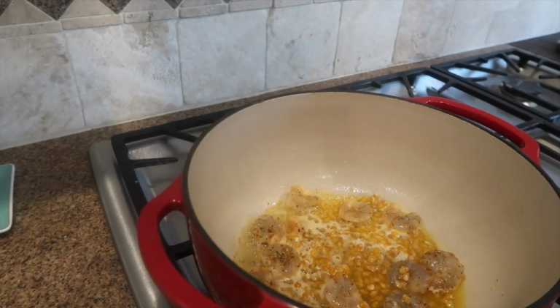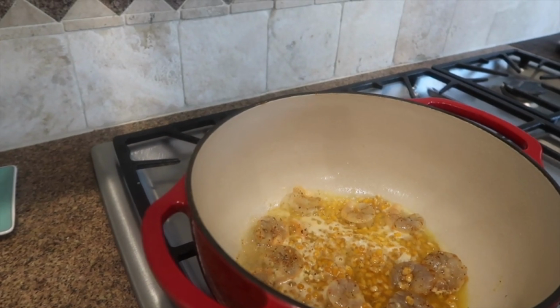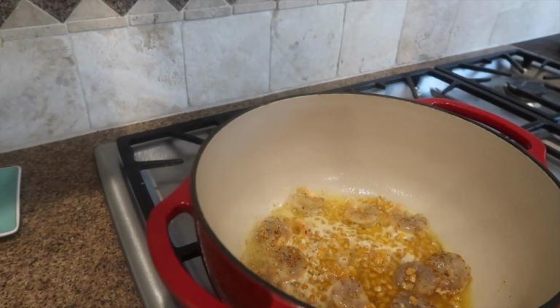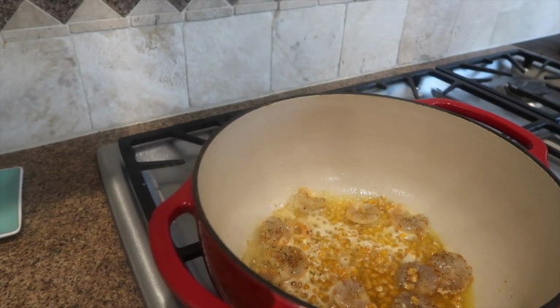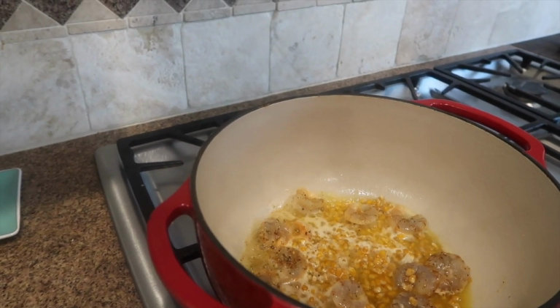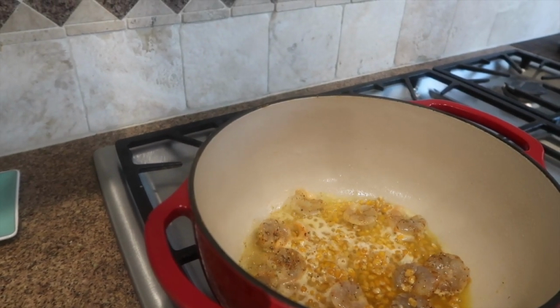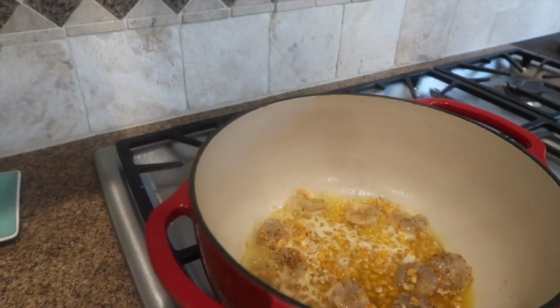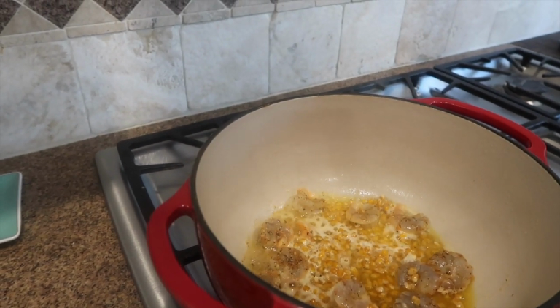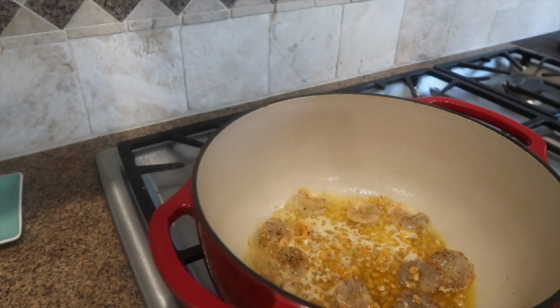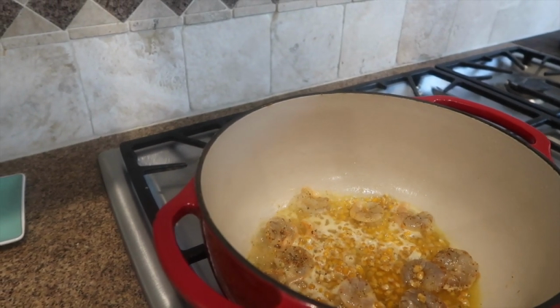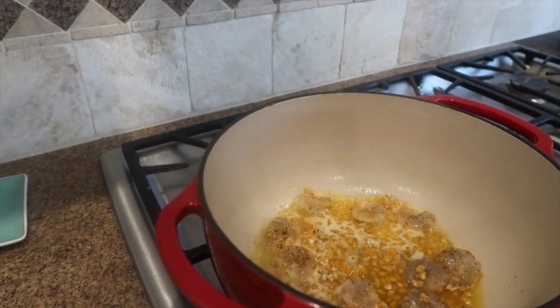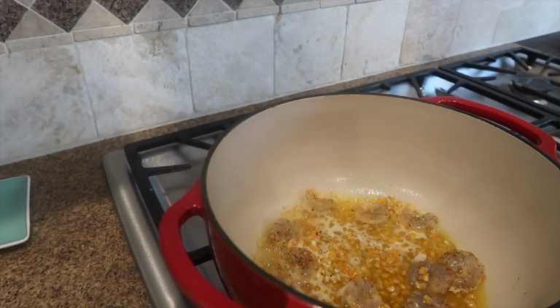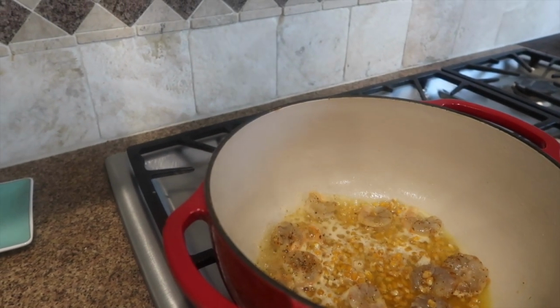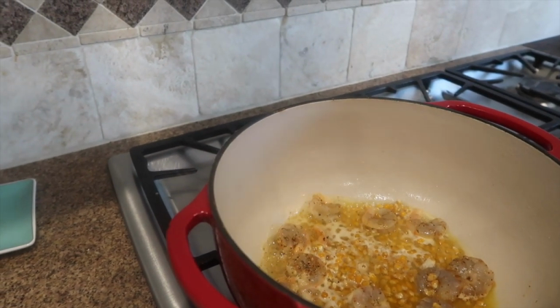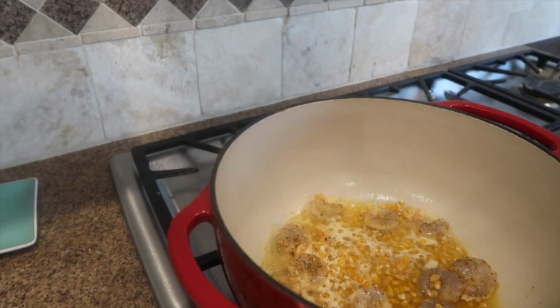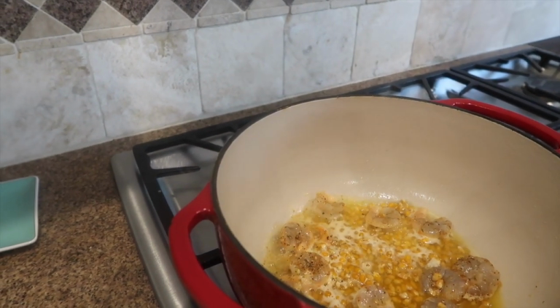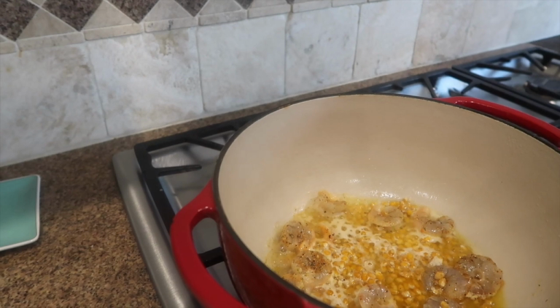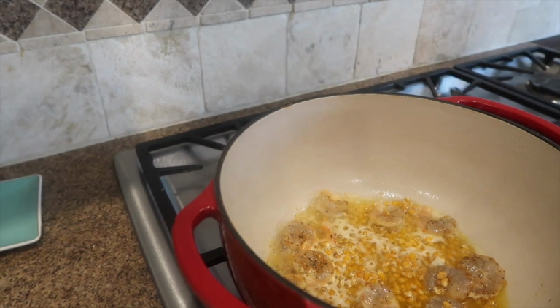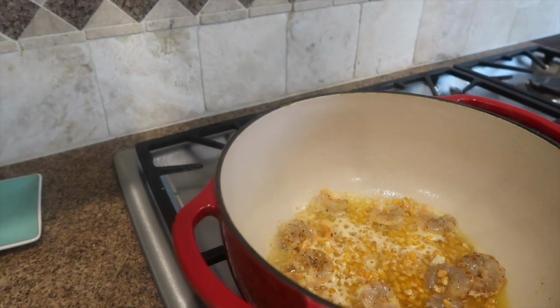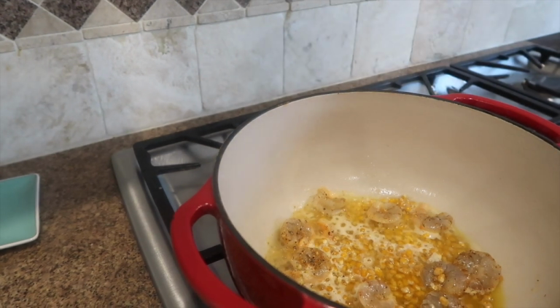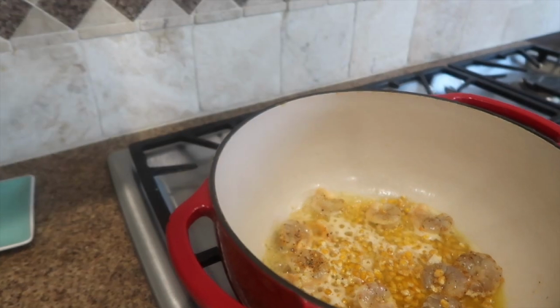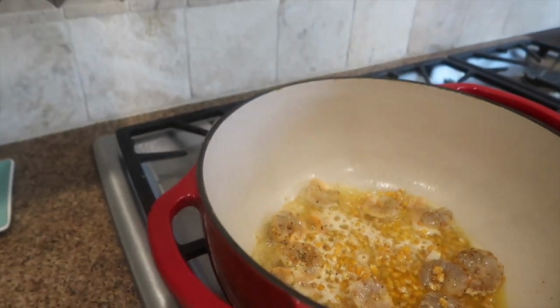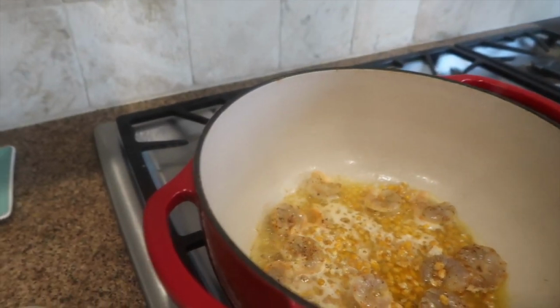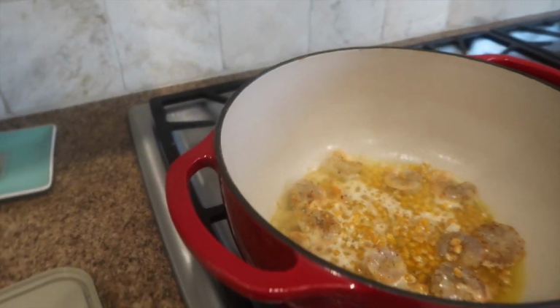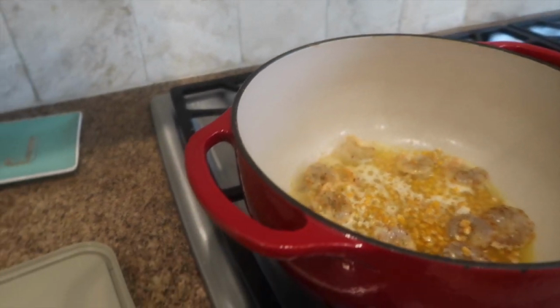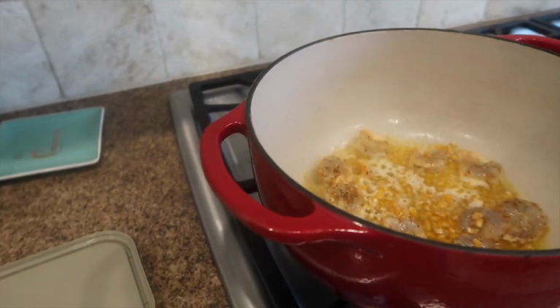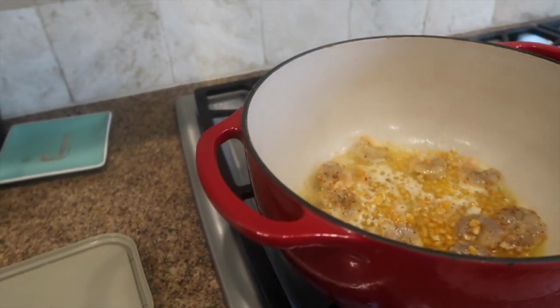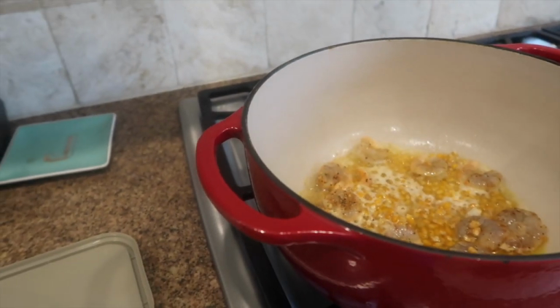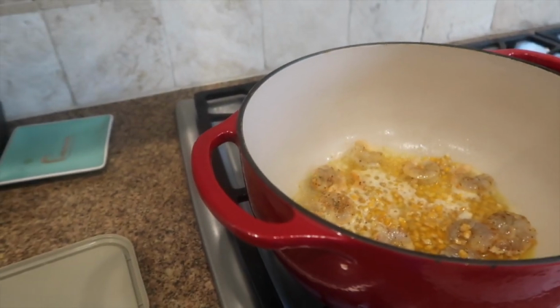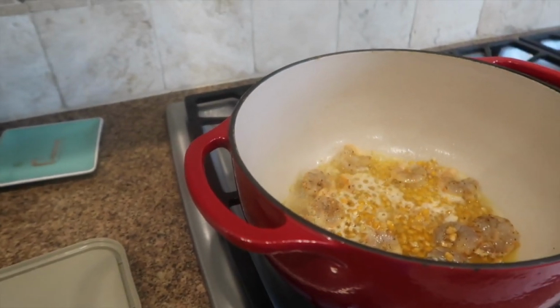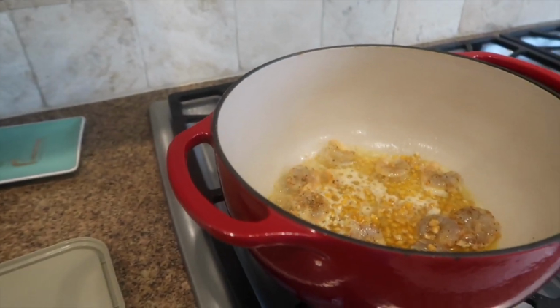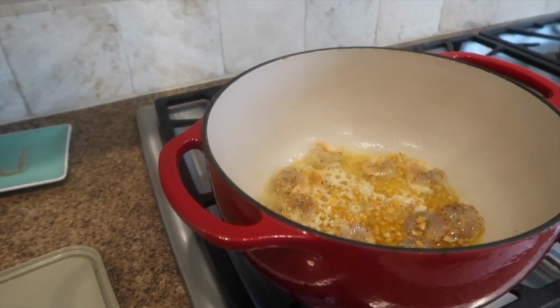Come on, get the poppin' baby. Are you waiting to get the poppin'?